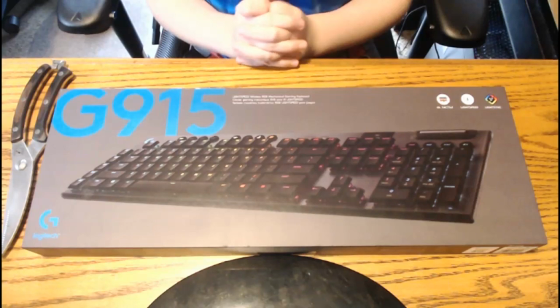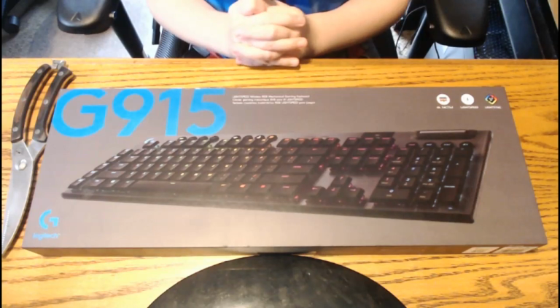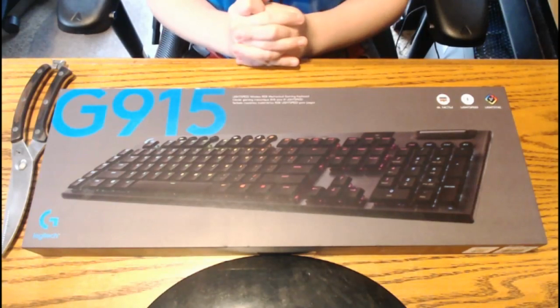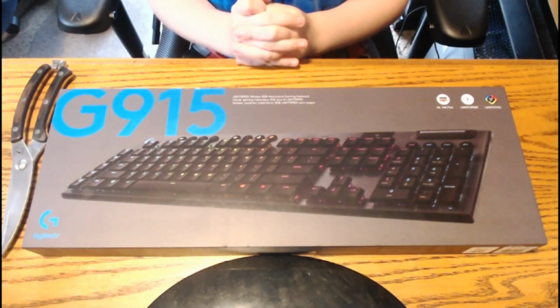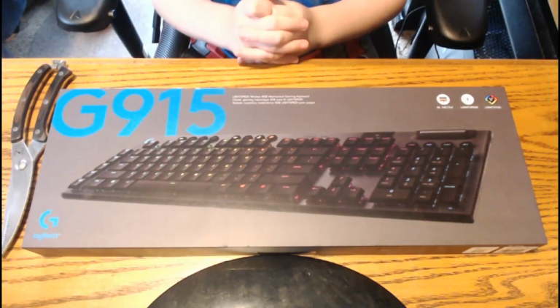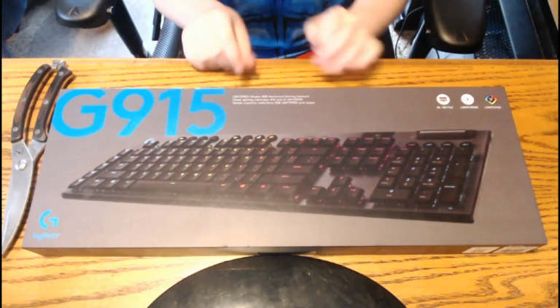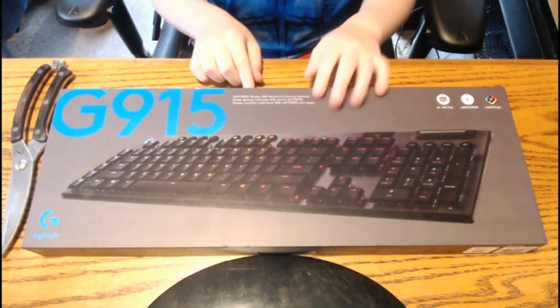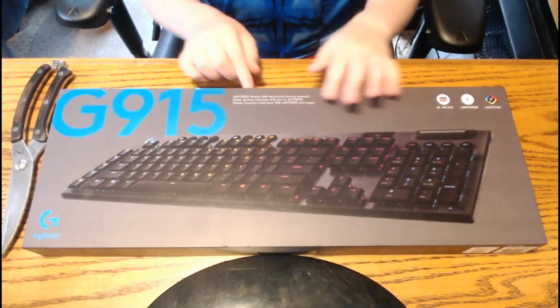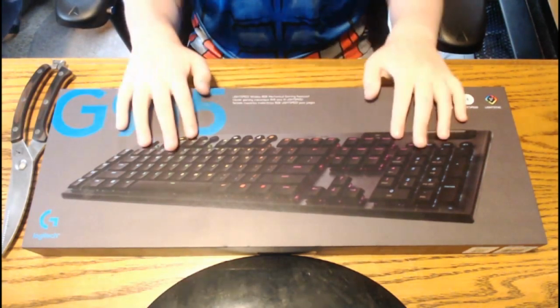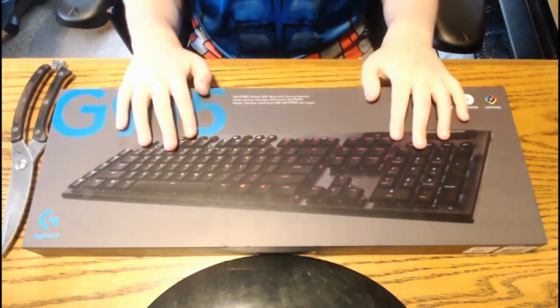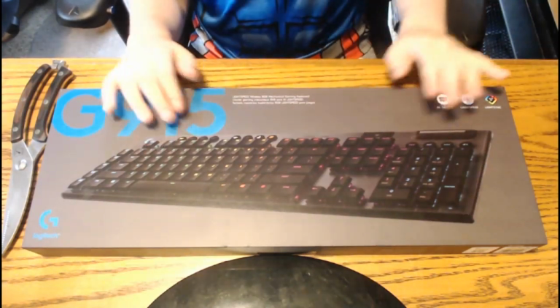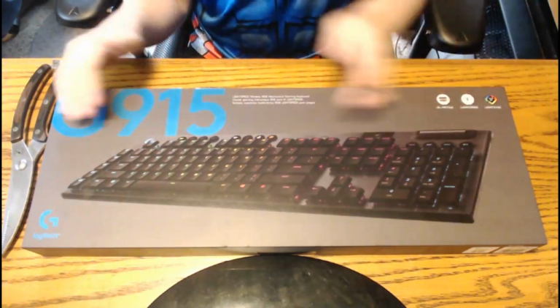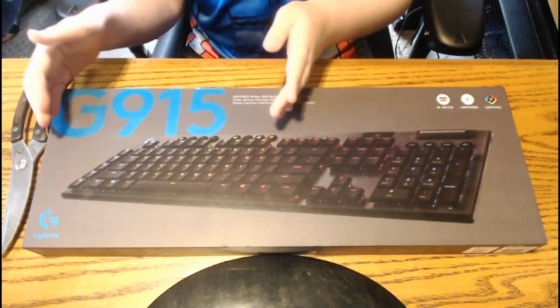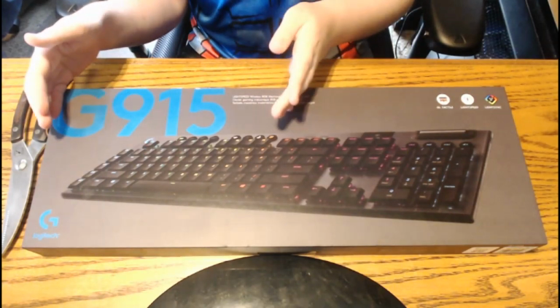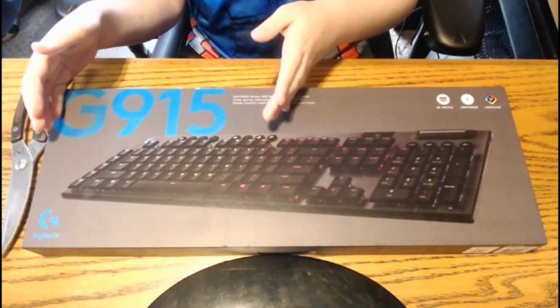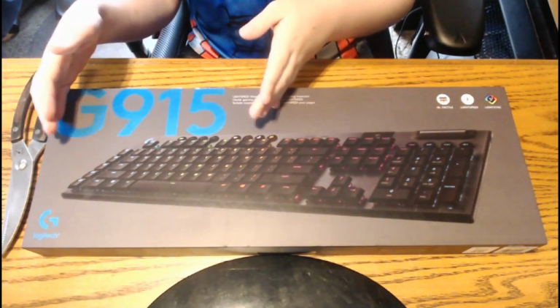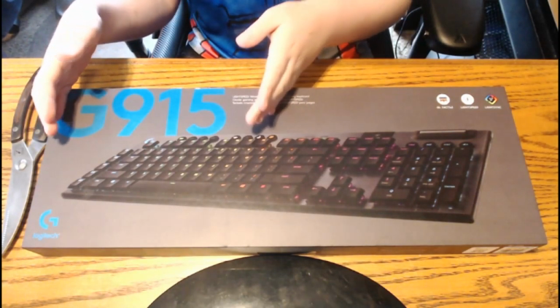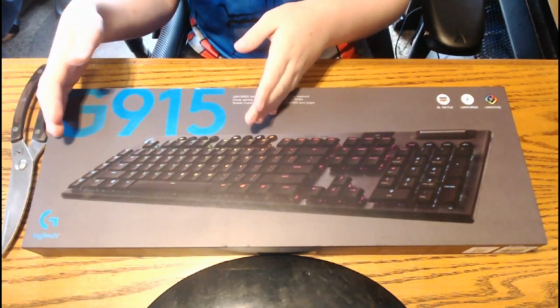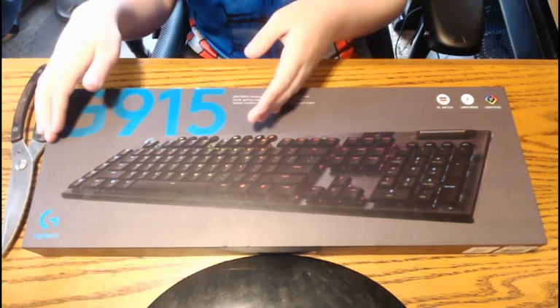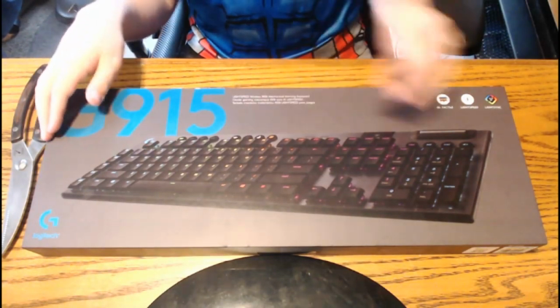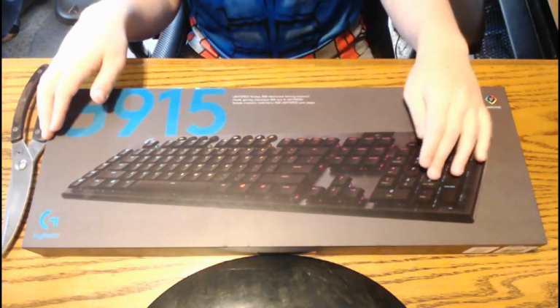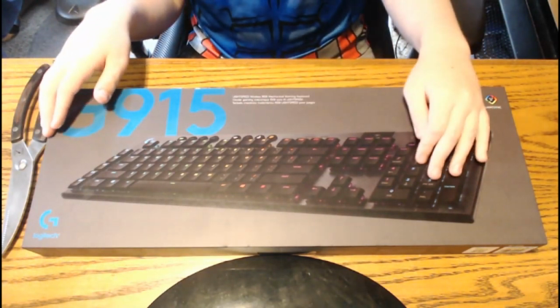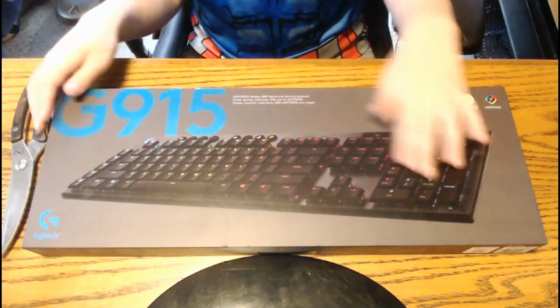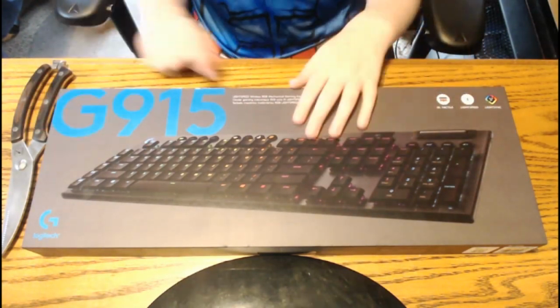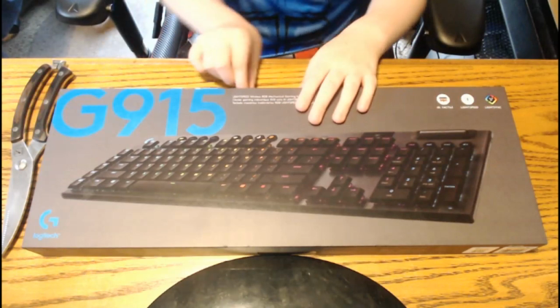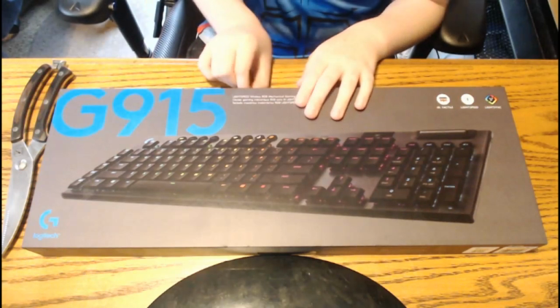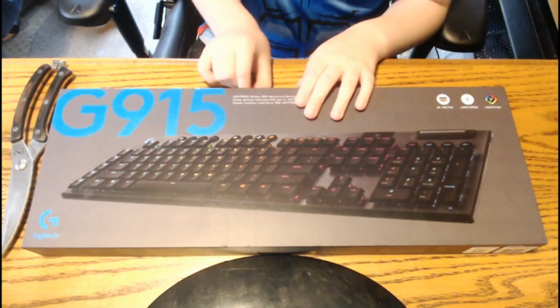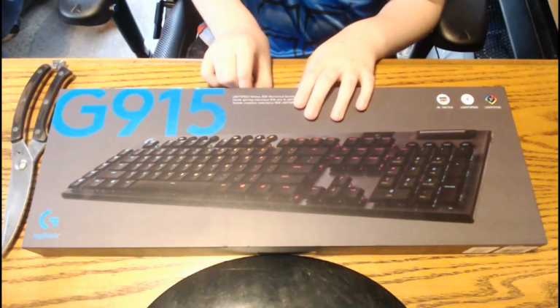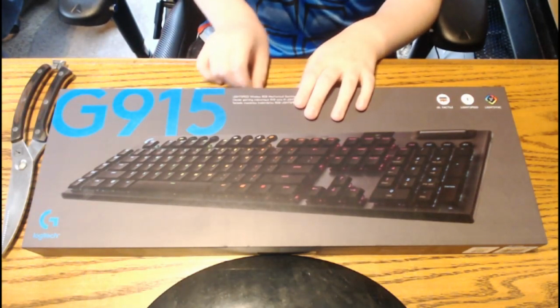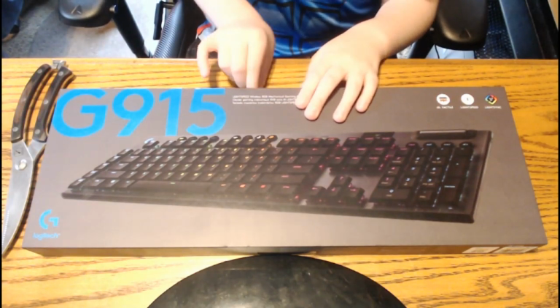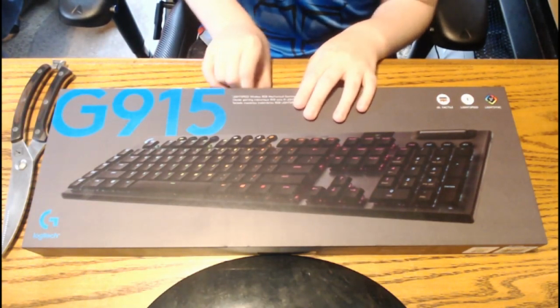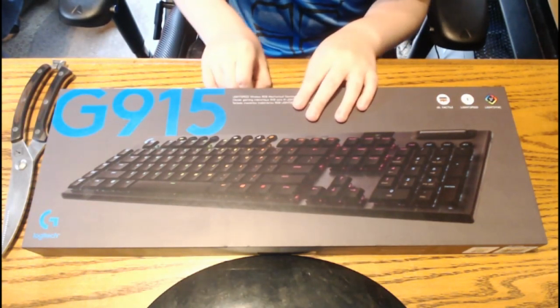Hello, today we are doing something different. We are opening the G915 Logitech Gaming Keyboard with the ten keys and it's tactile. Let's get into the opening.